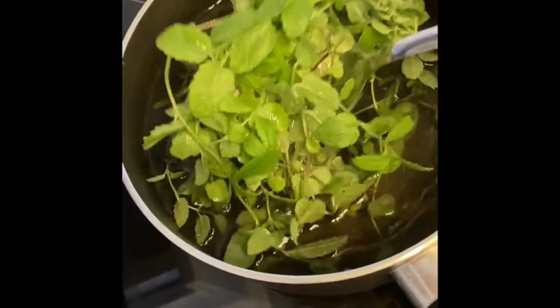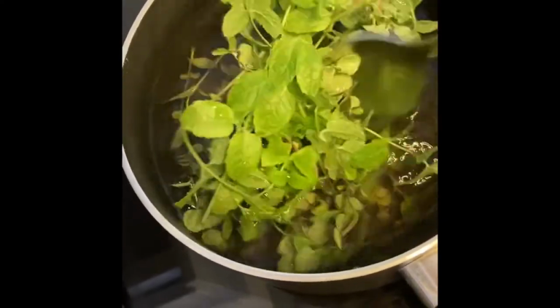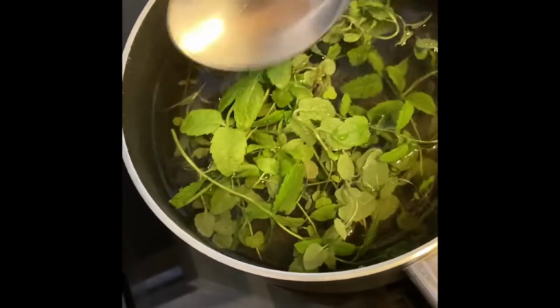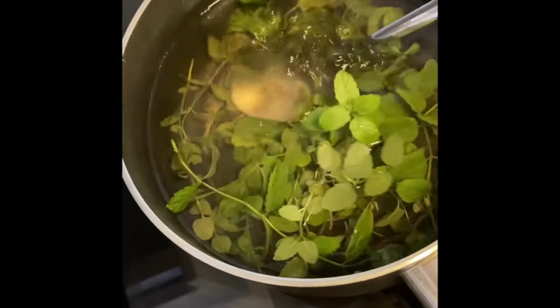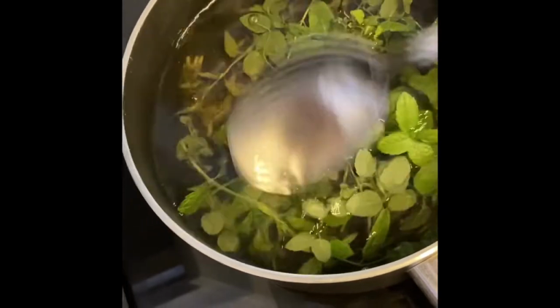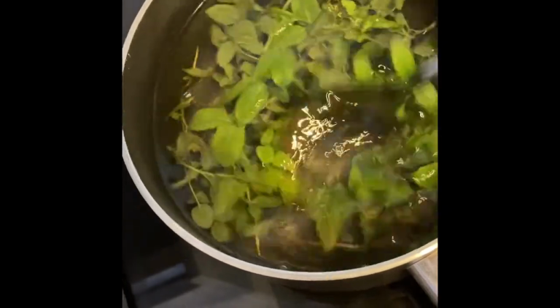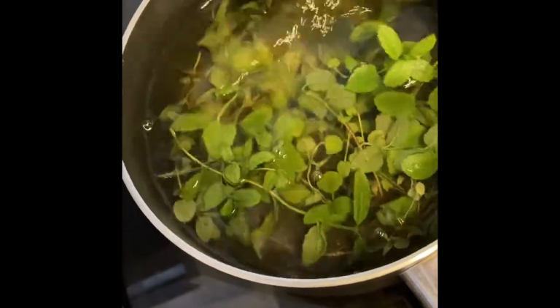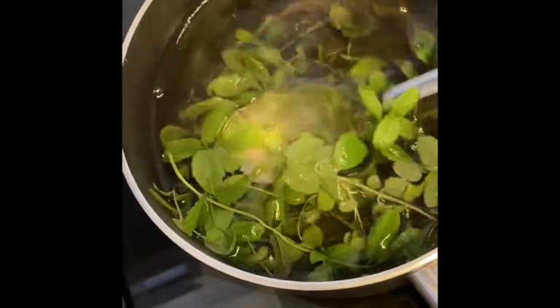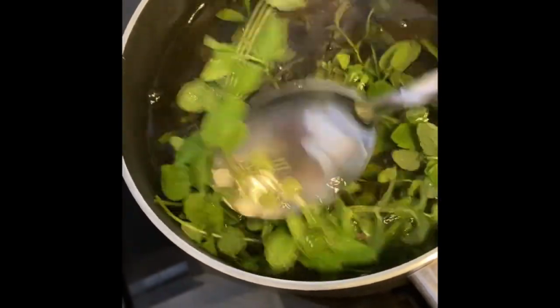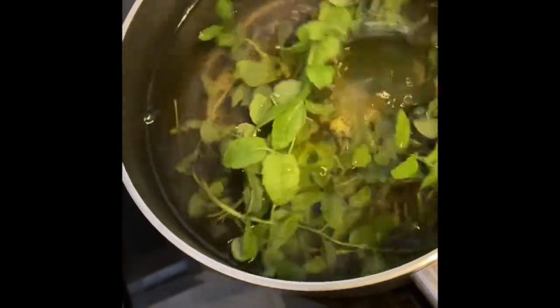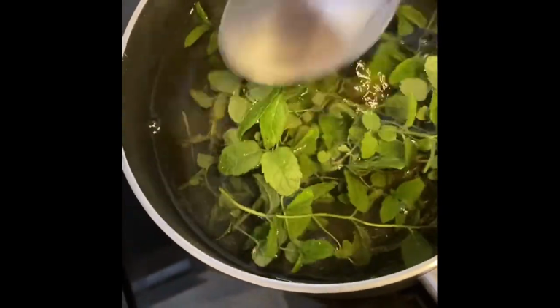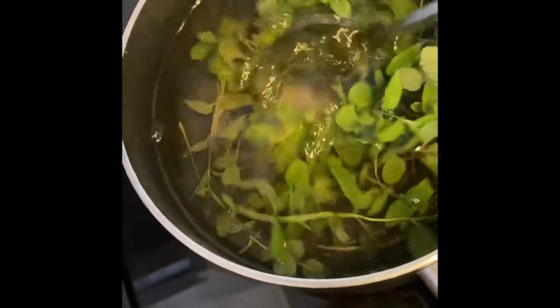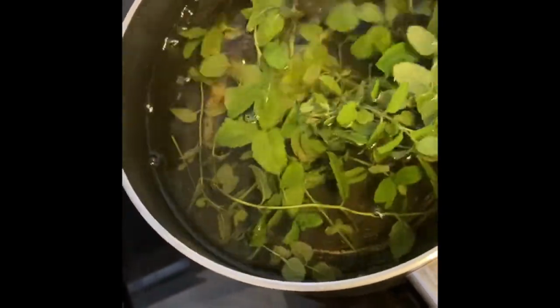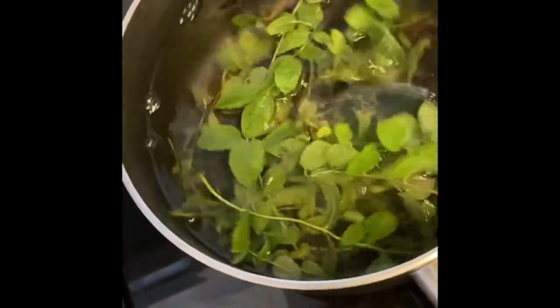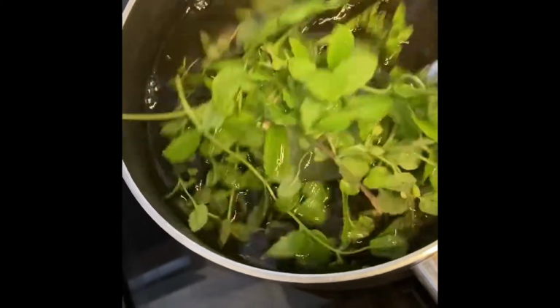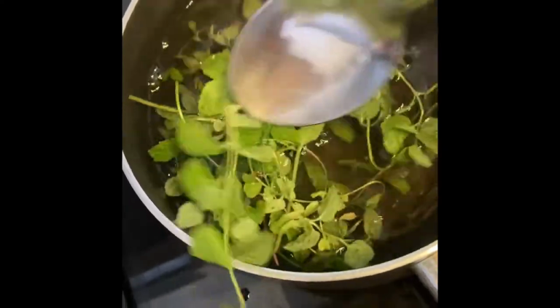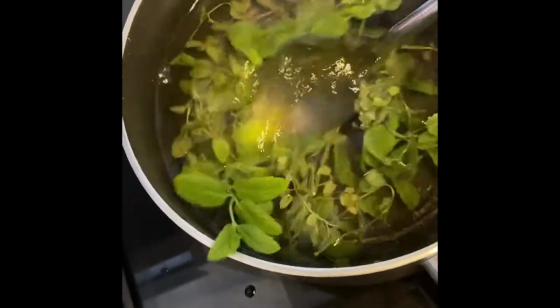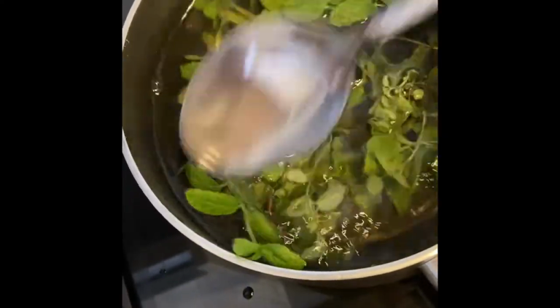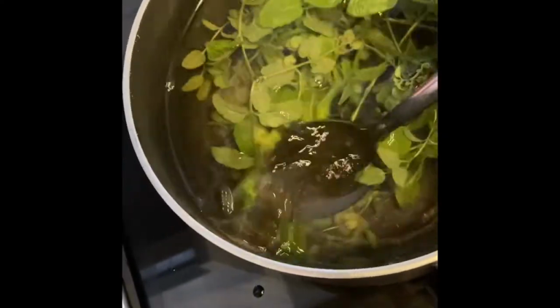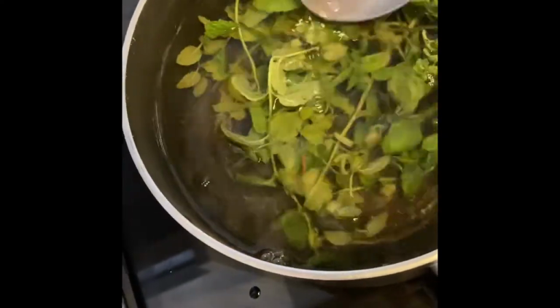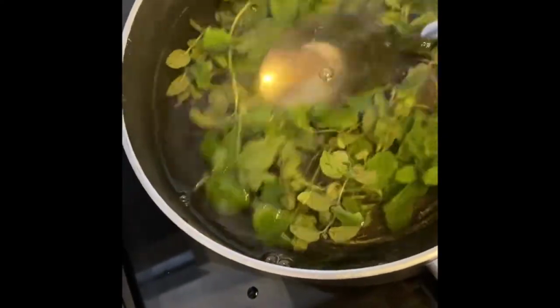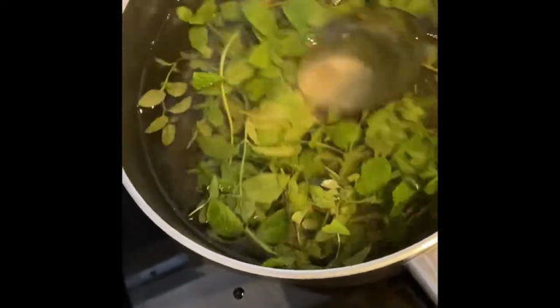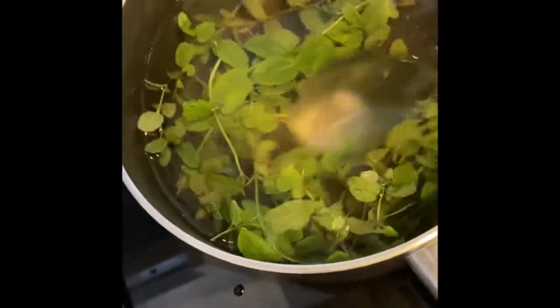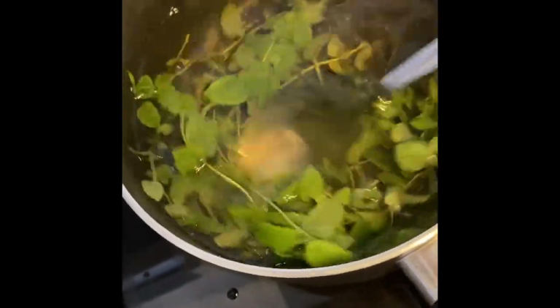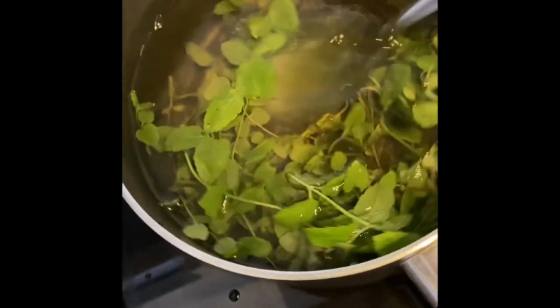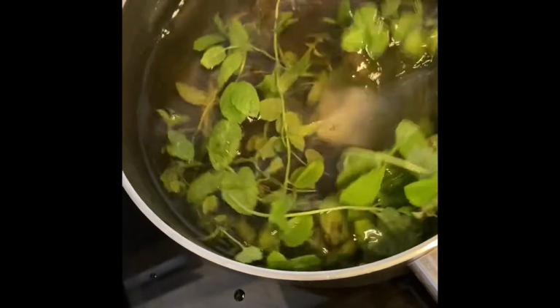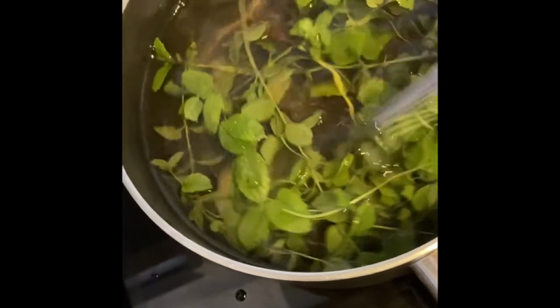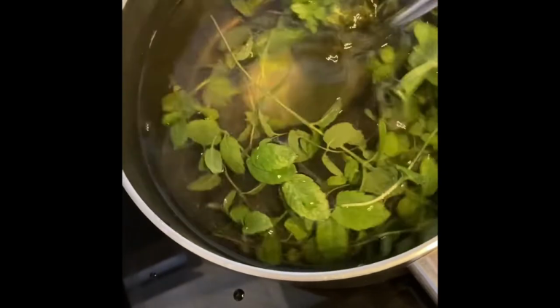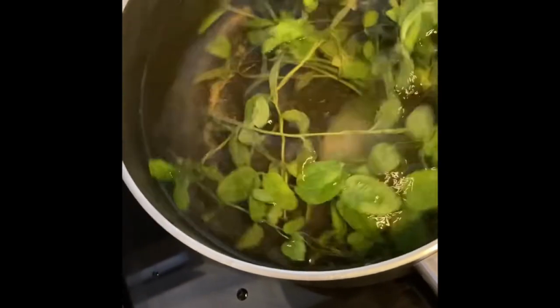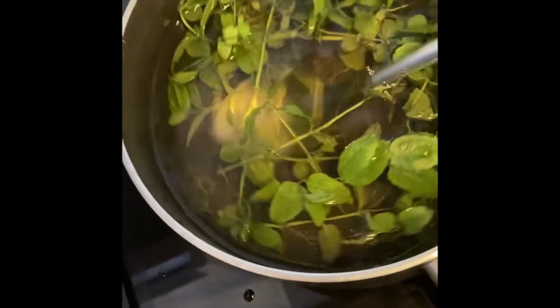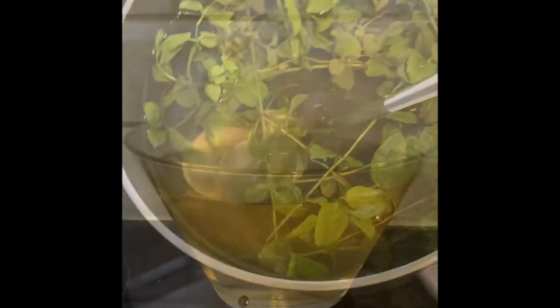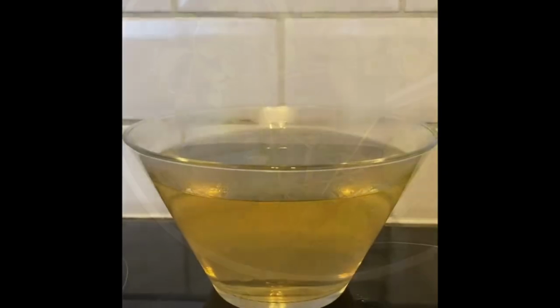You combine the mint, the sugar, the water, and the white wine vinegar in a pot and you boil it until all the sugar dissolves, which doesn't take that long, but you have to keep stirring it because I really didn't want the mint to burn or go sour or anything.